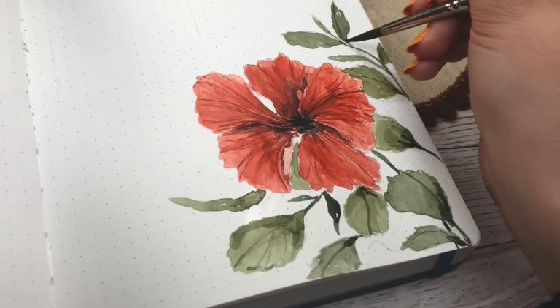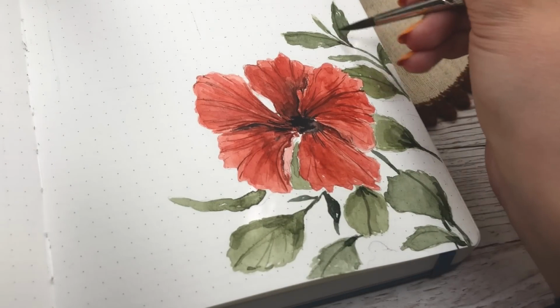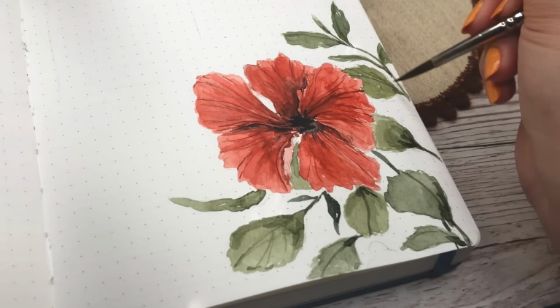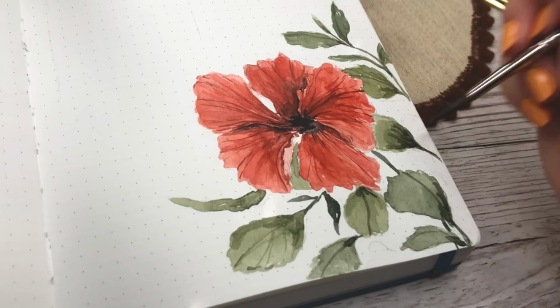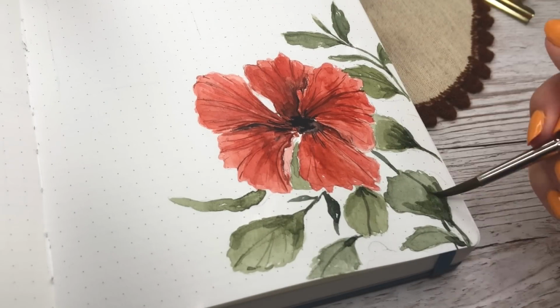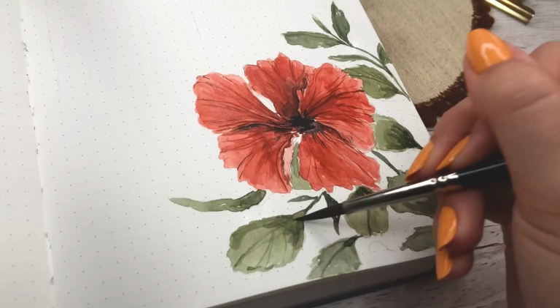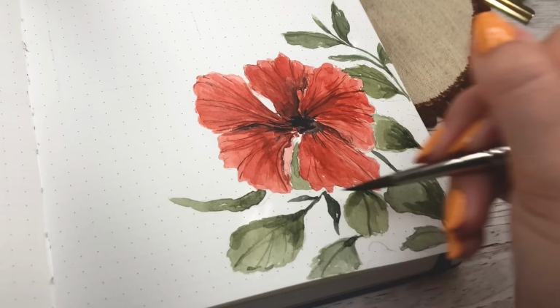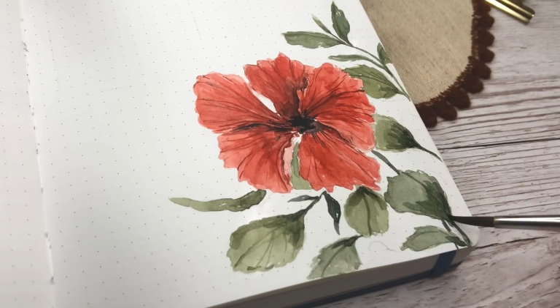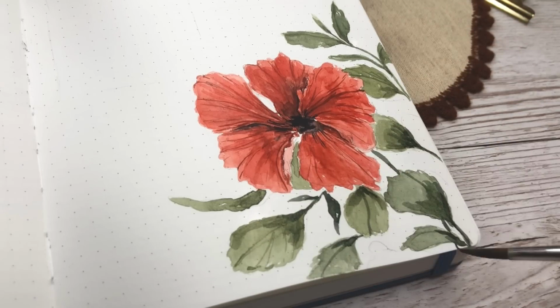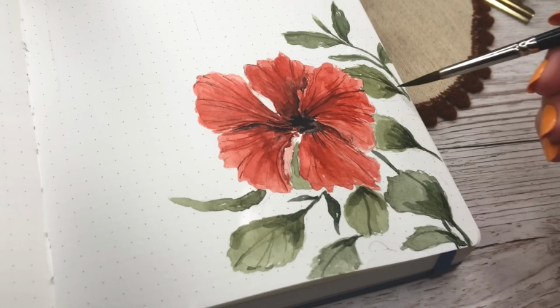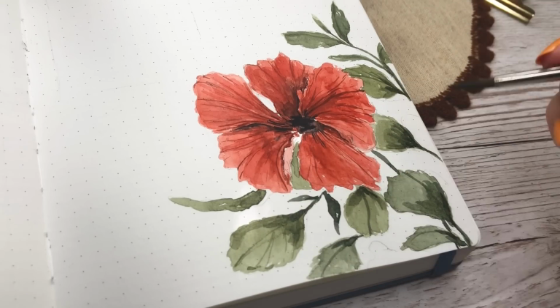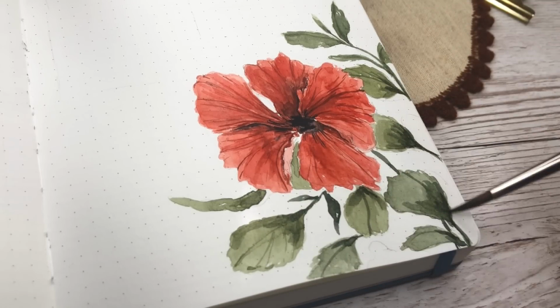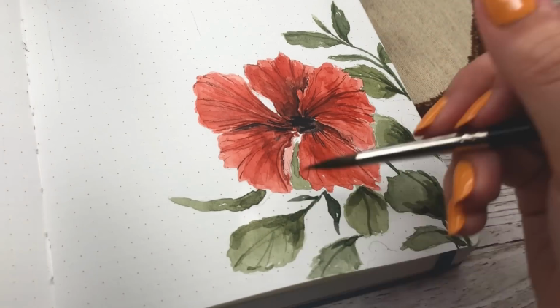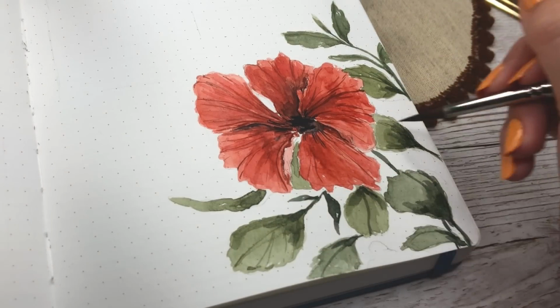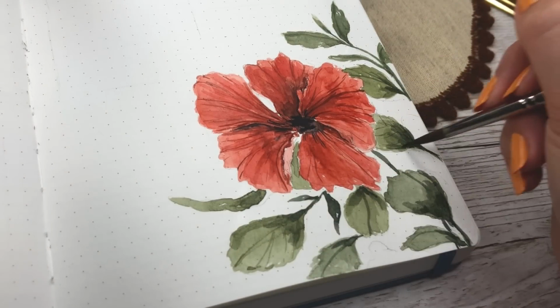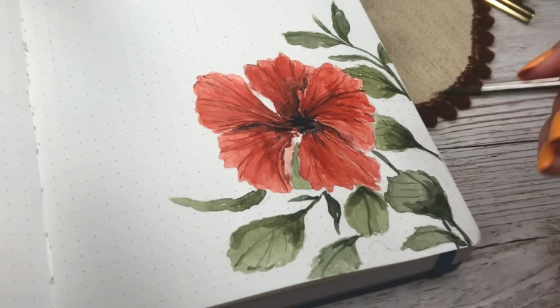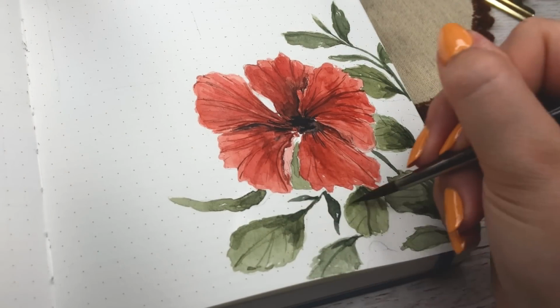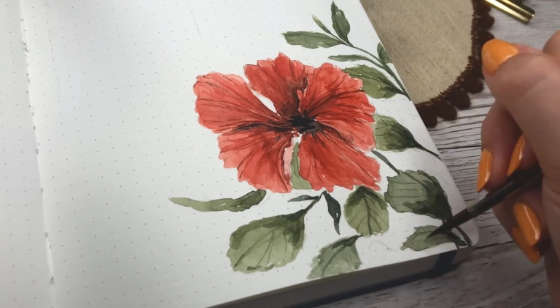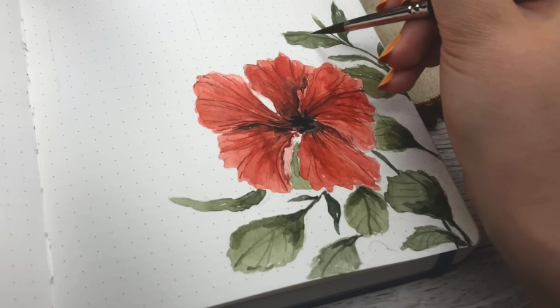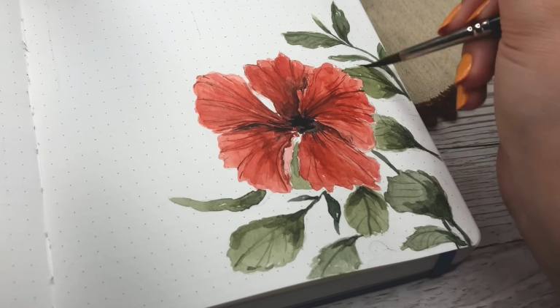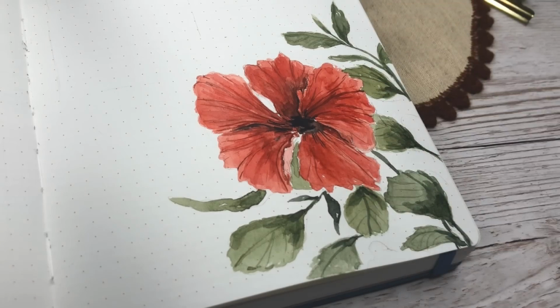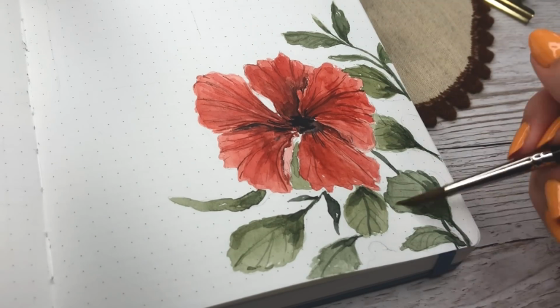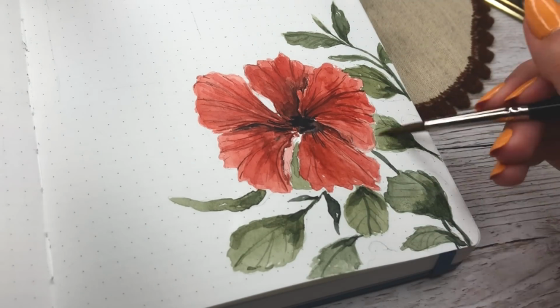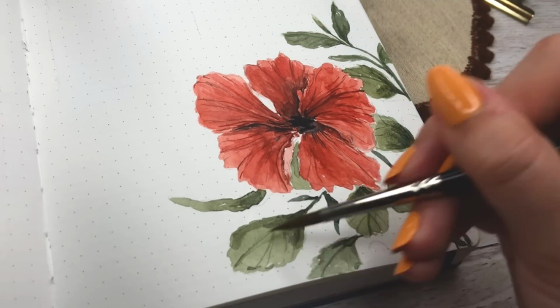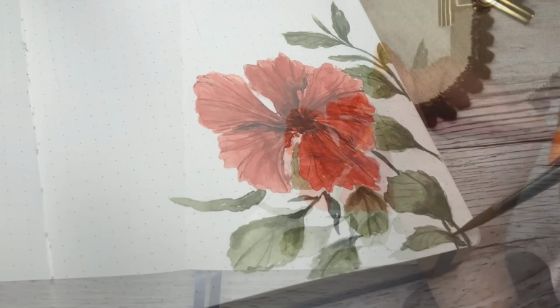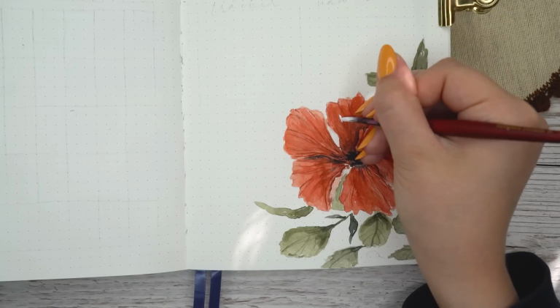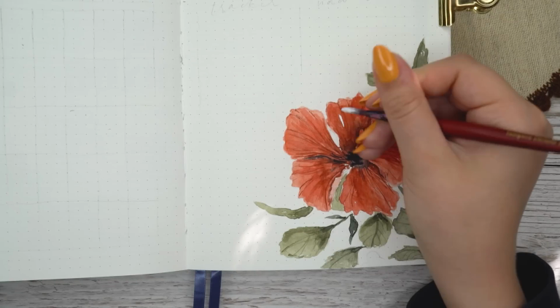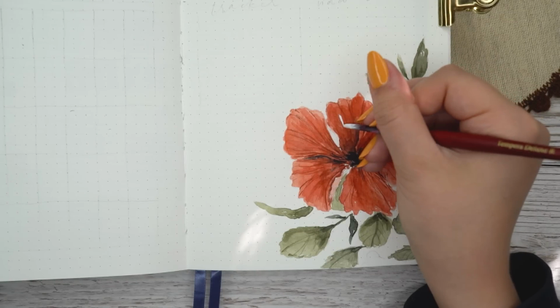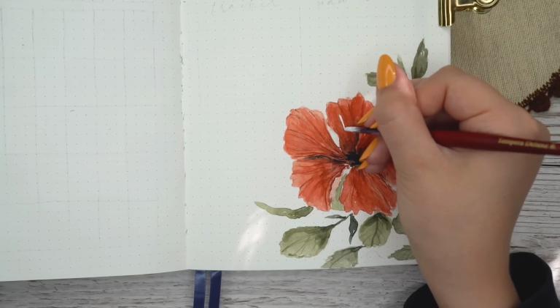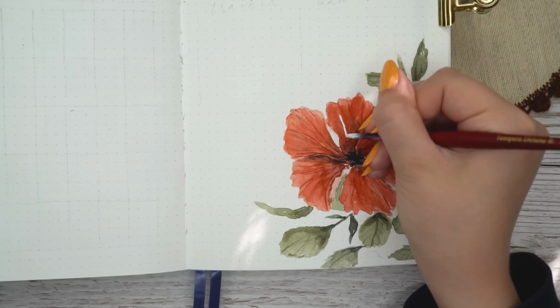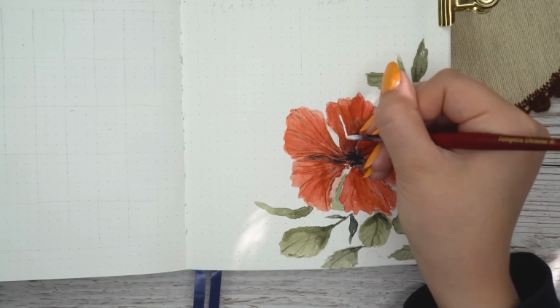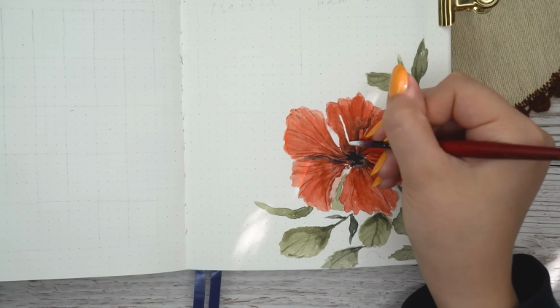Hibiscus flowers also have this interesting center antenna. I just used white gouache for it, even though in reality I think it's a little different in color — but that's fine.